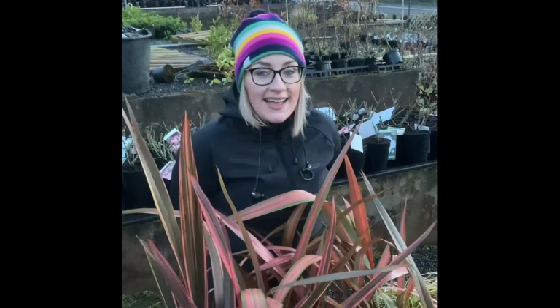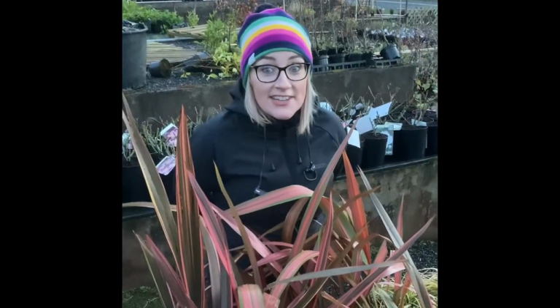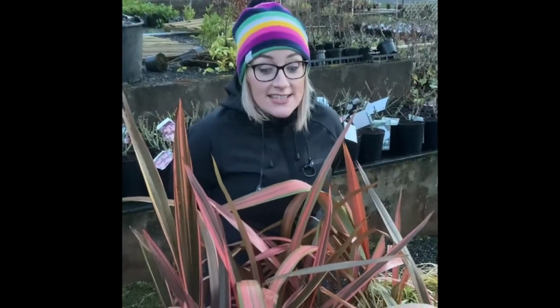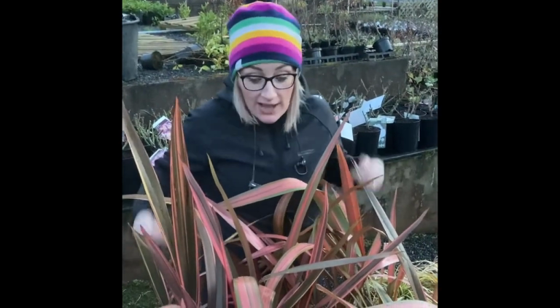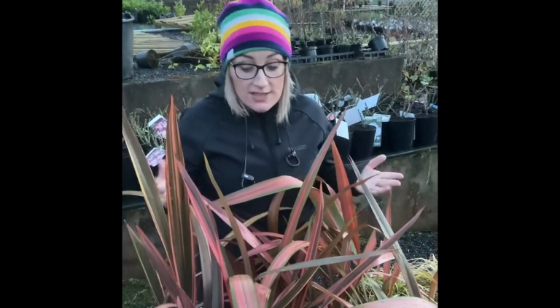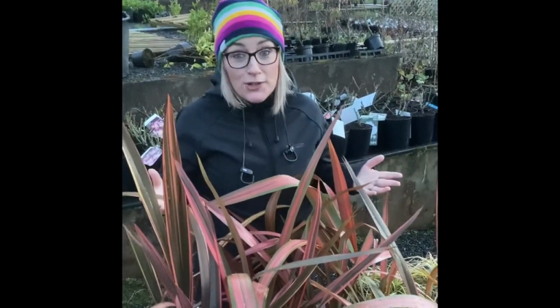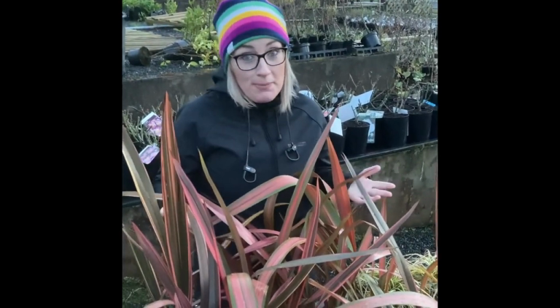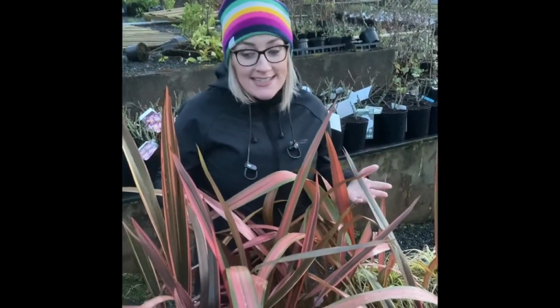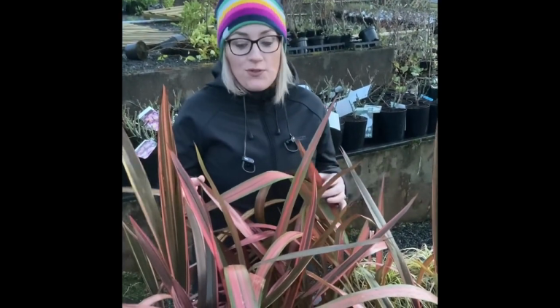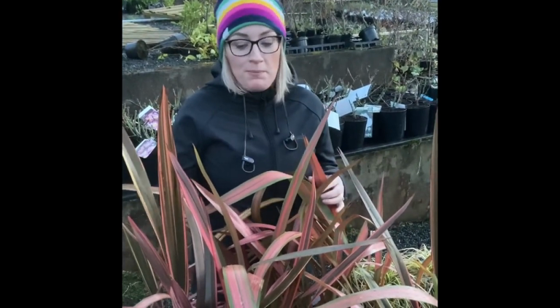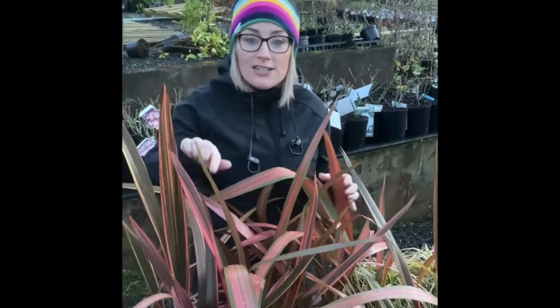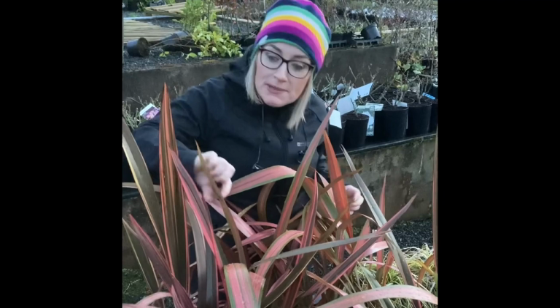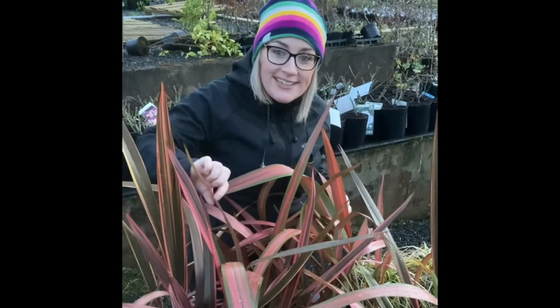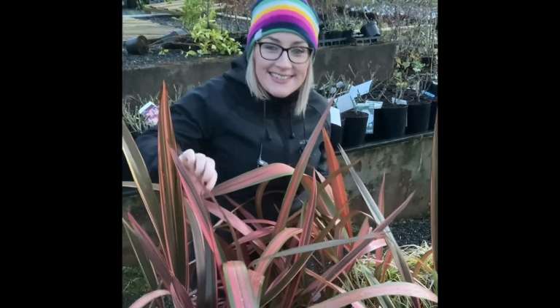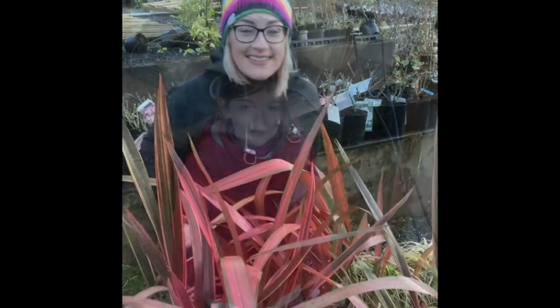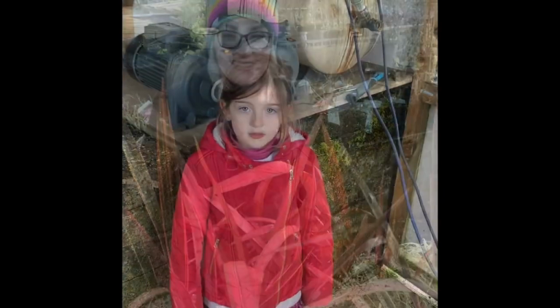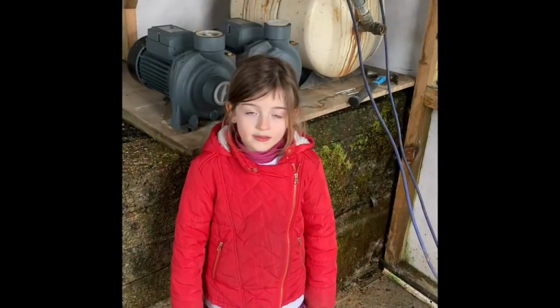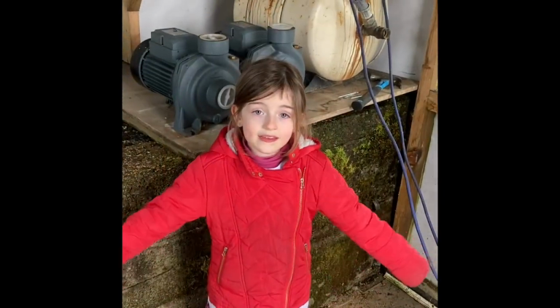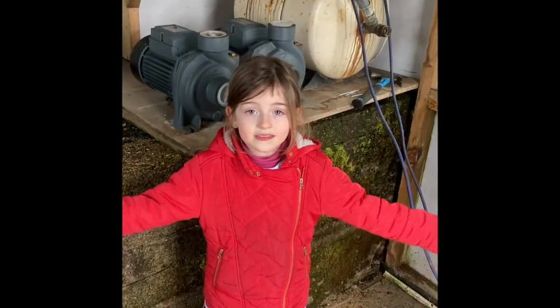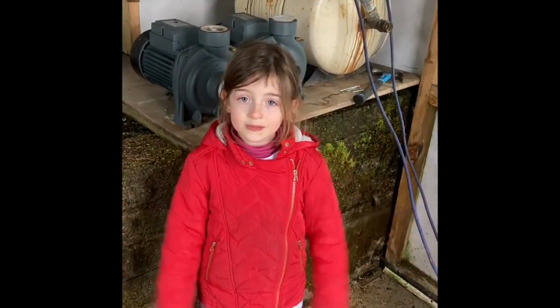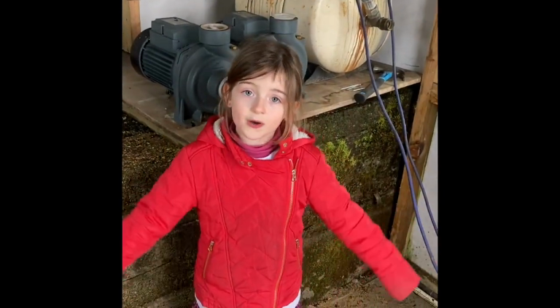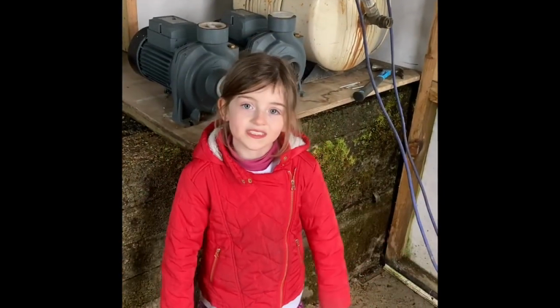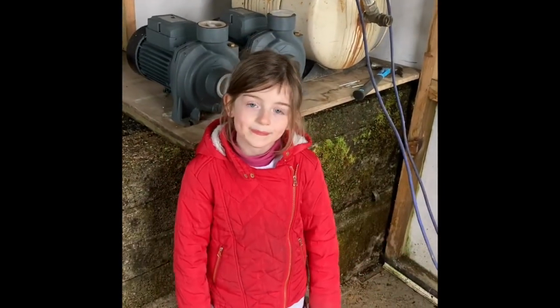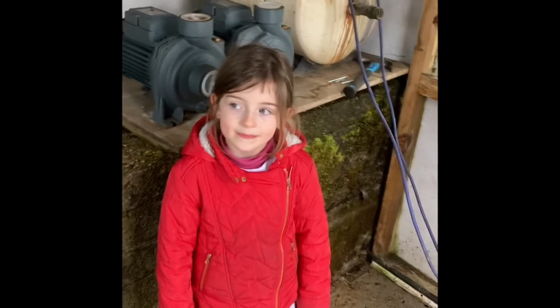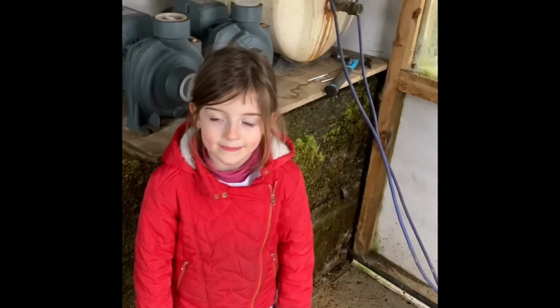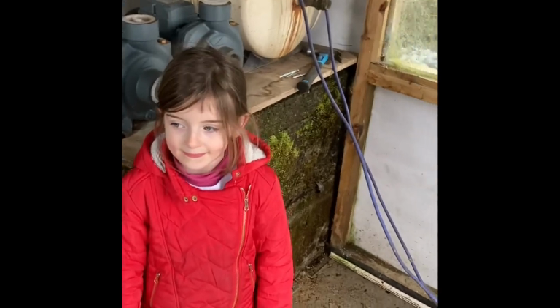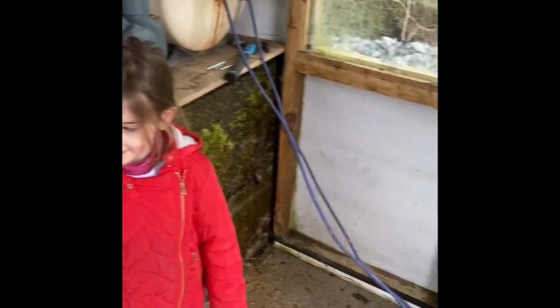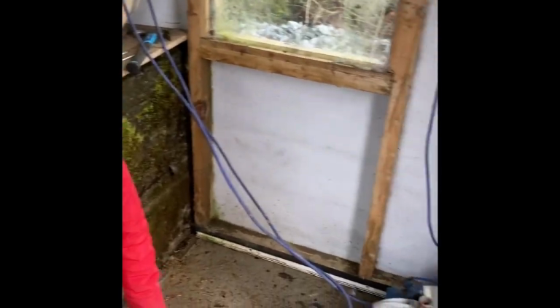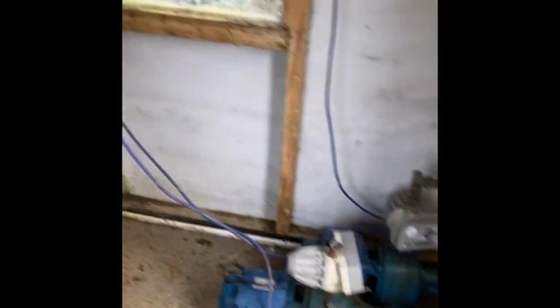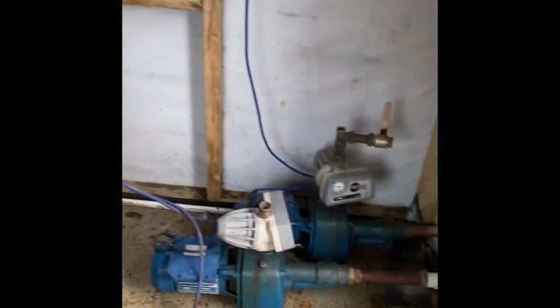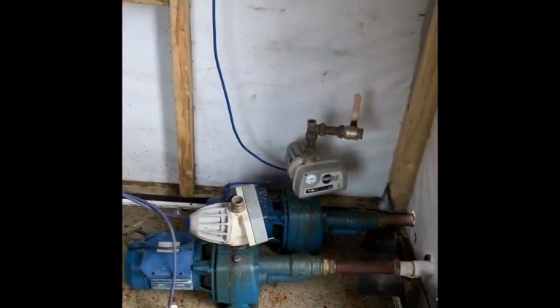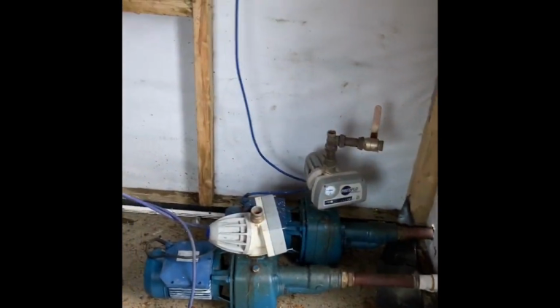Here at the garden center we have lots of lovely colorful plants like this formium. This is the garden center's pump house, and here we can pump around 27,000 liters of water every night in the summer.